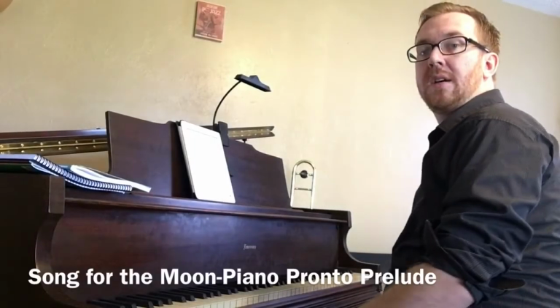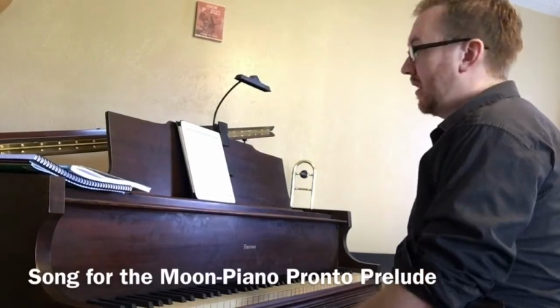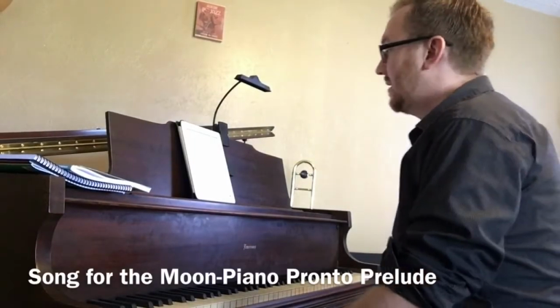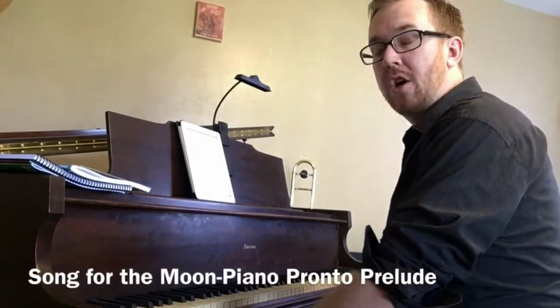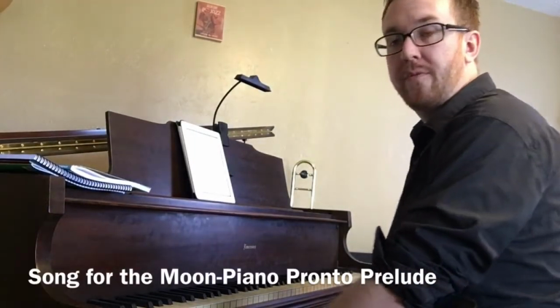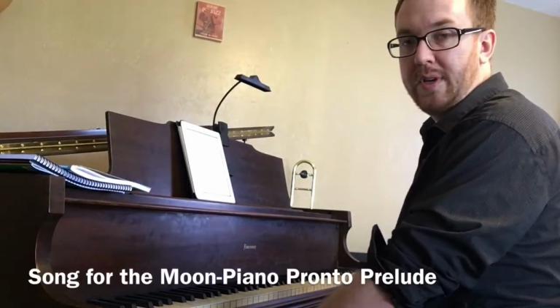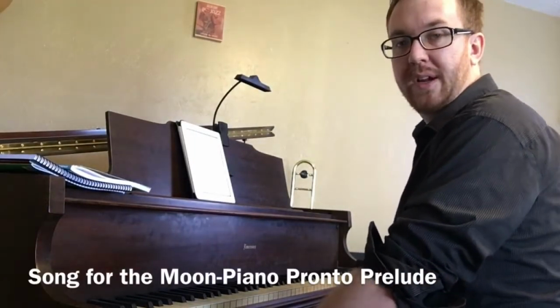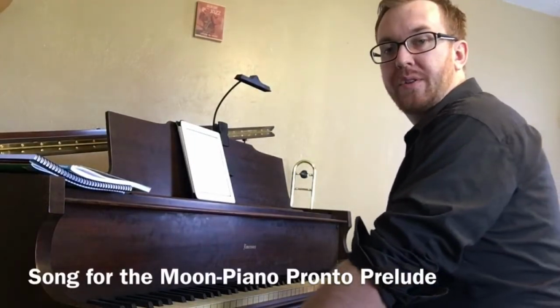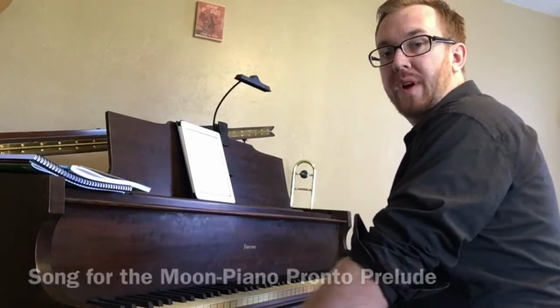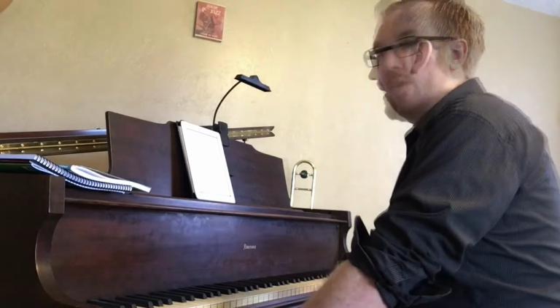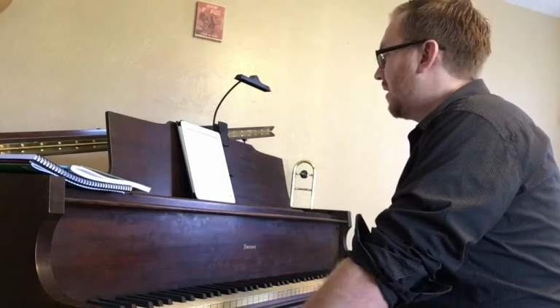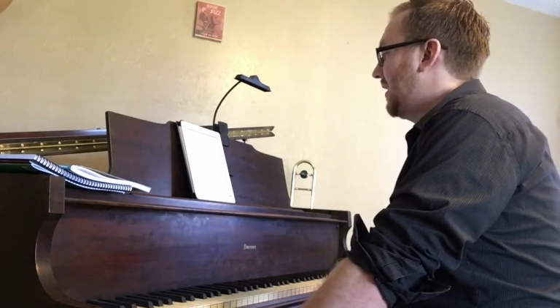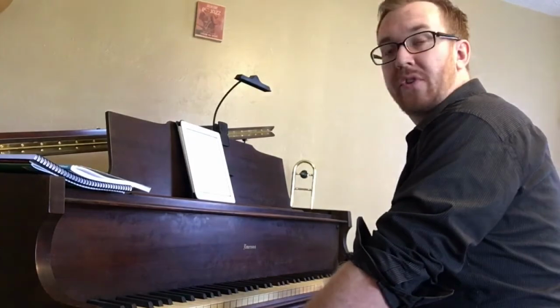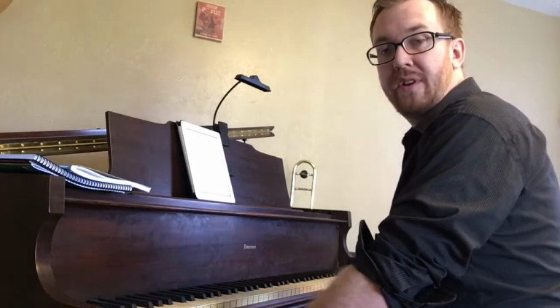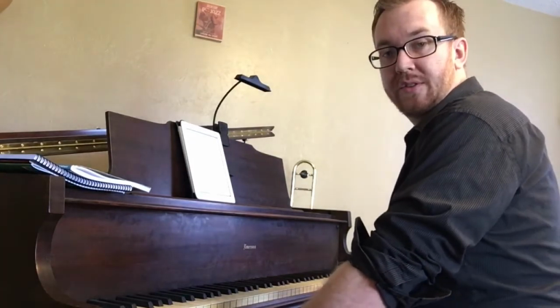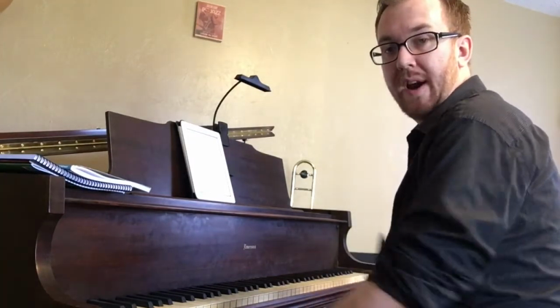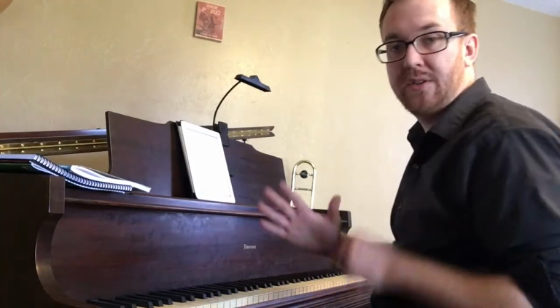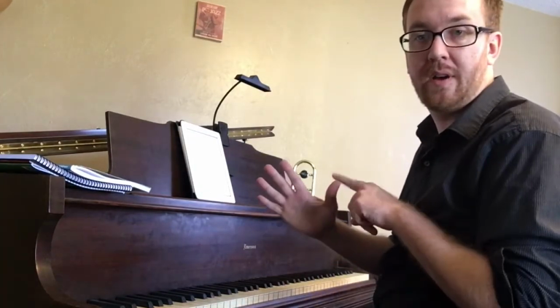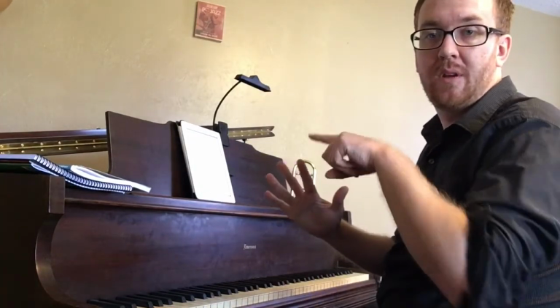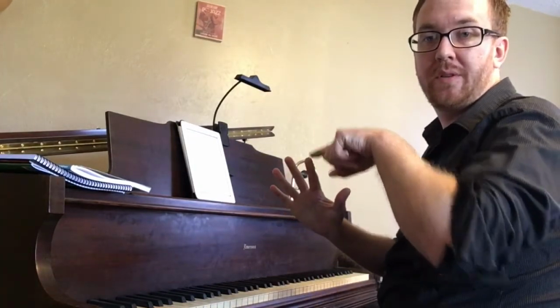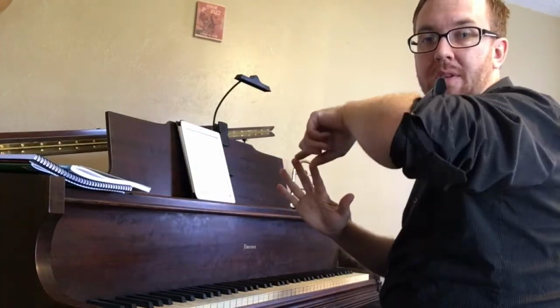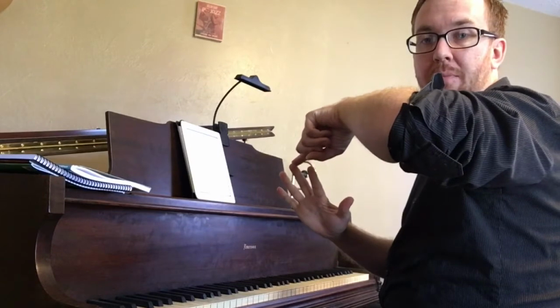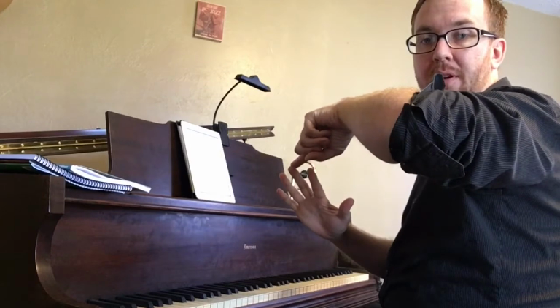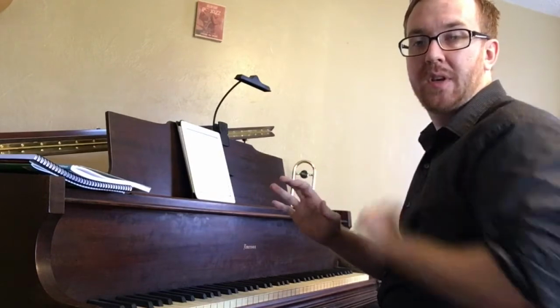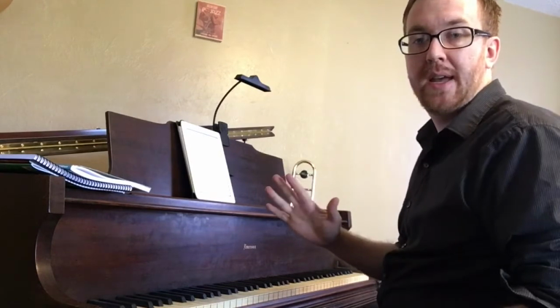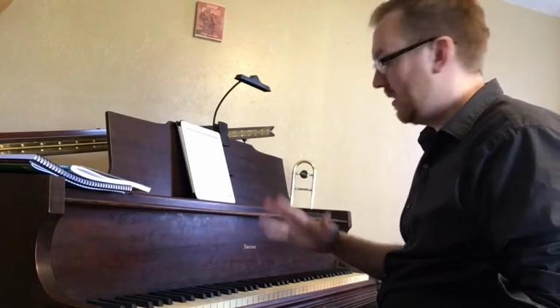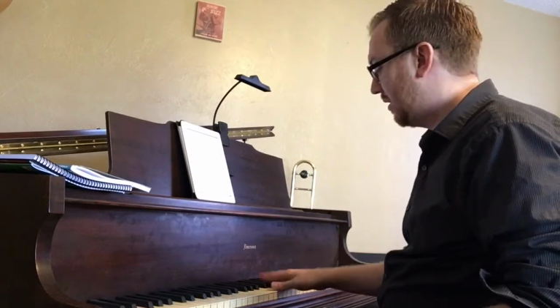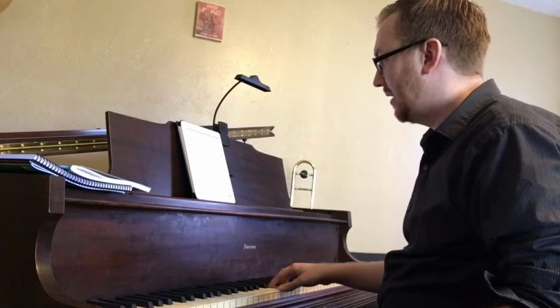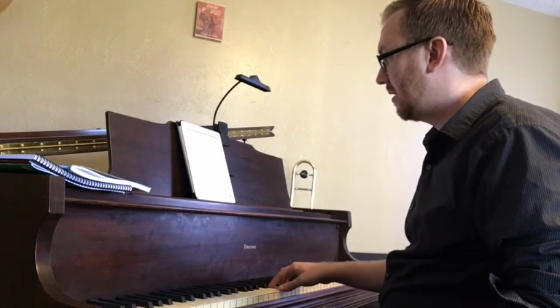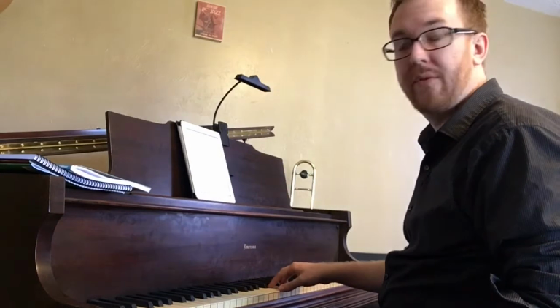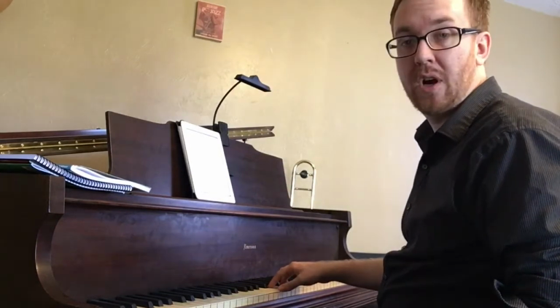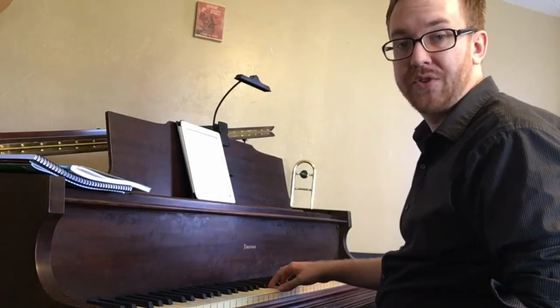This song is 'Song for the Moon' in Piano Pronto Prelude, and we are using our first three fingers of the right hand — so thumb, pointer, and middle finger — and we are using our first finger on middle C.